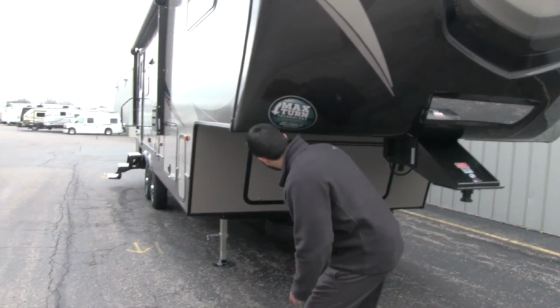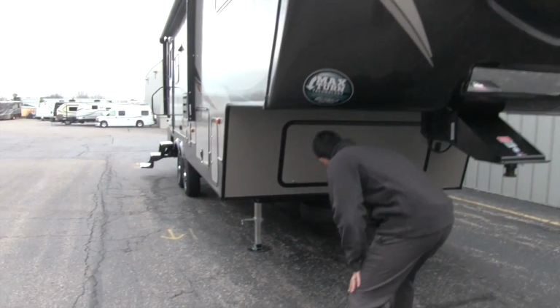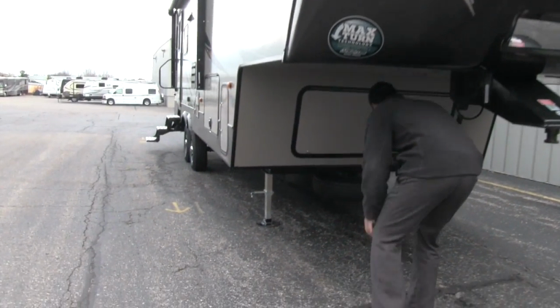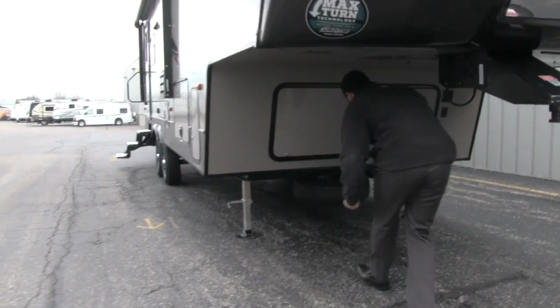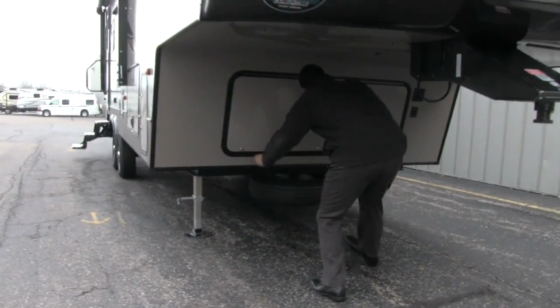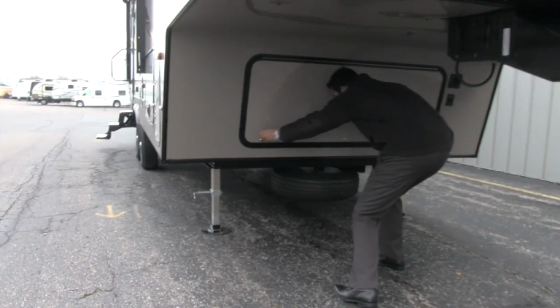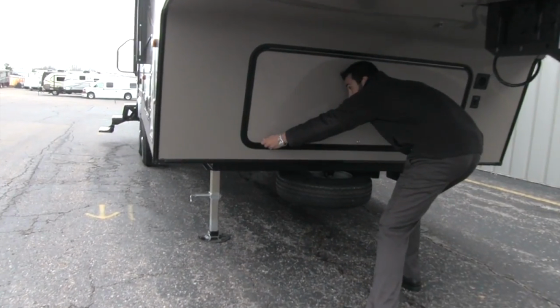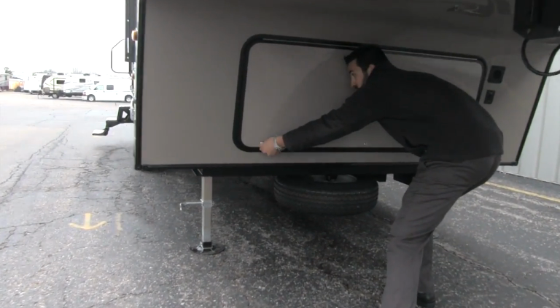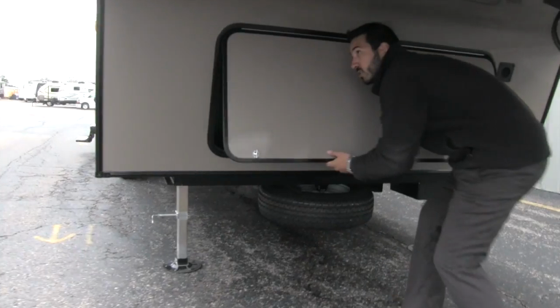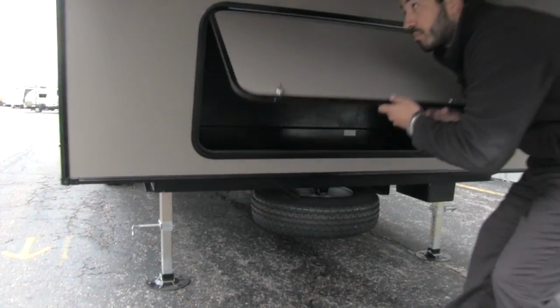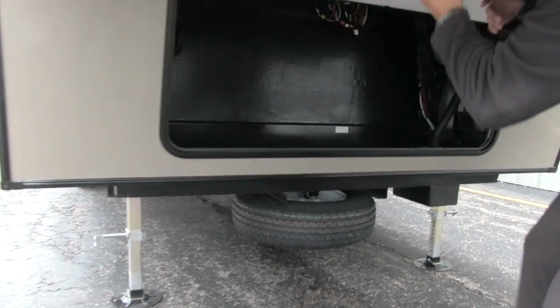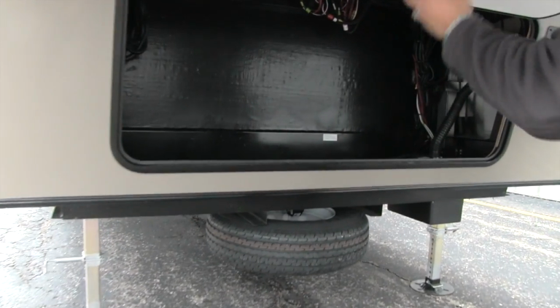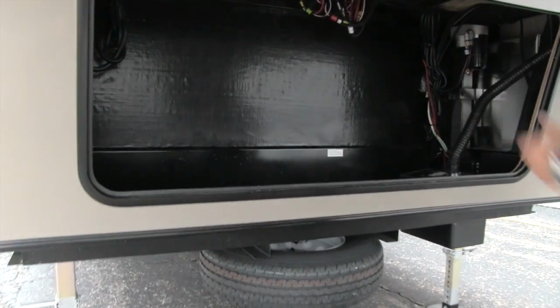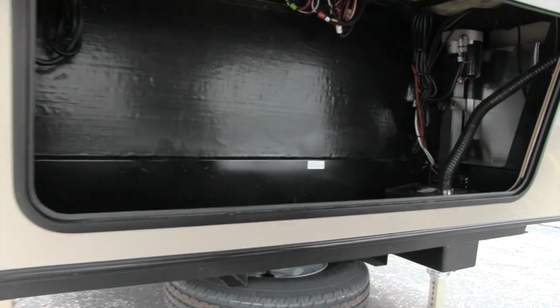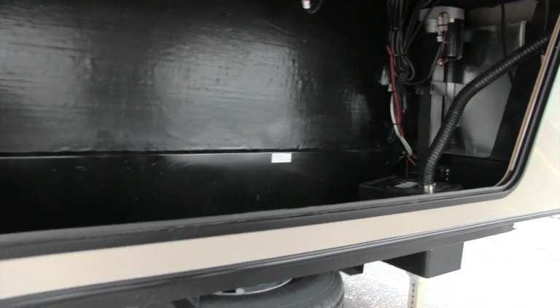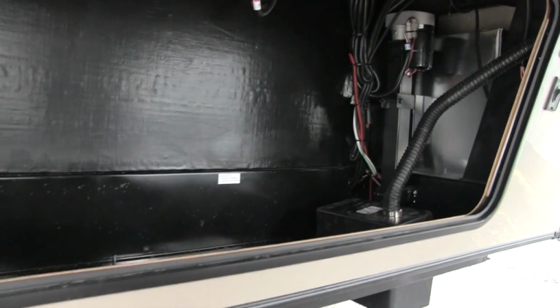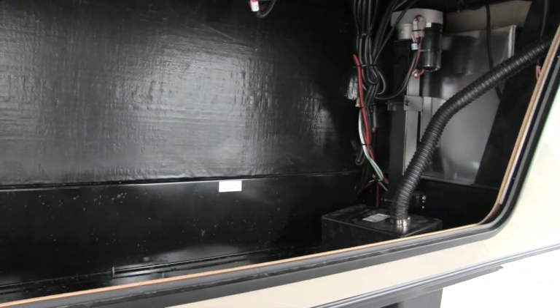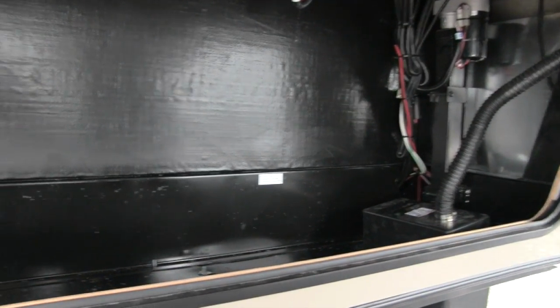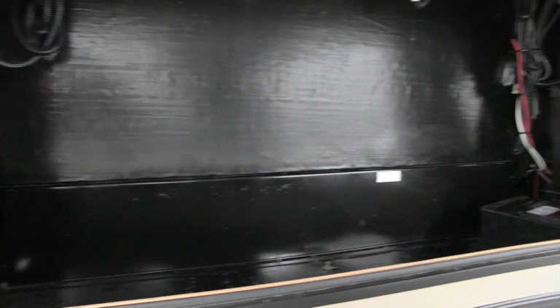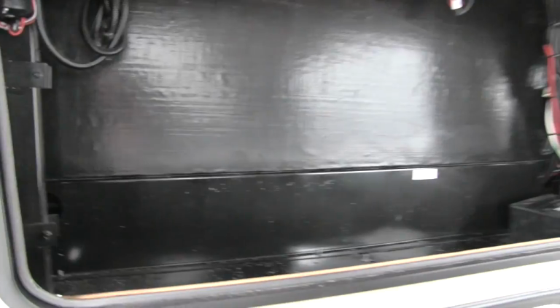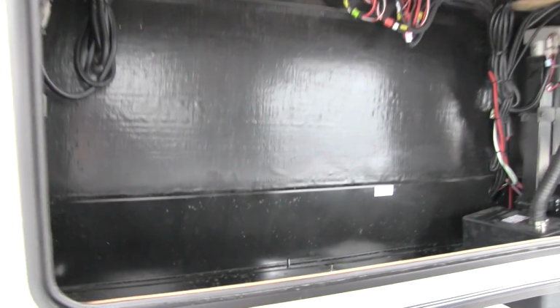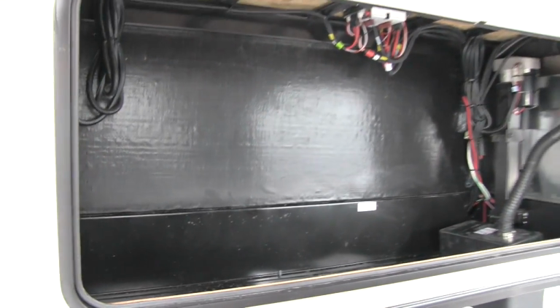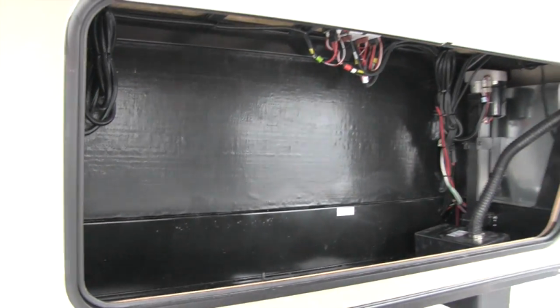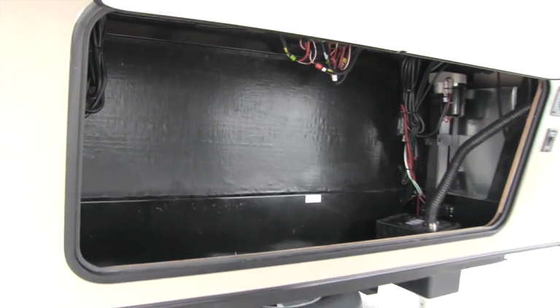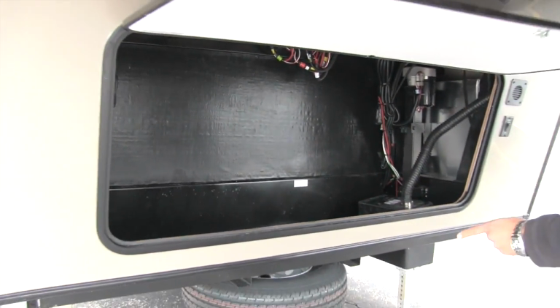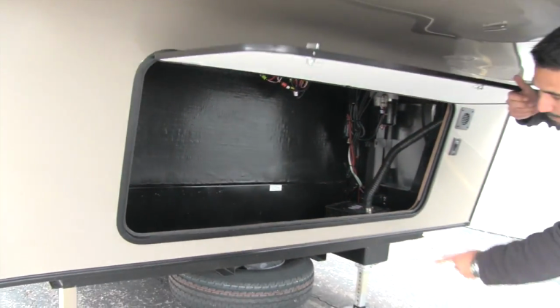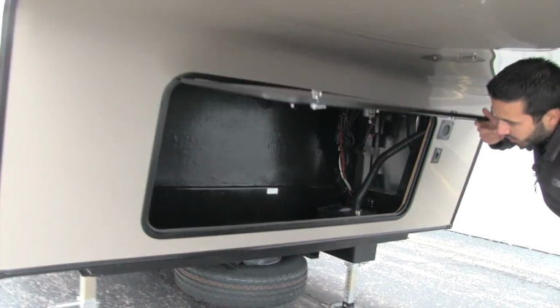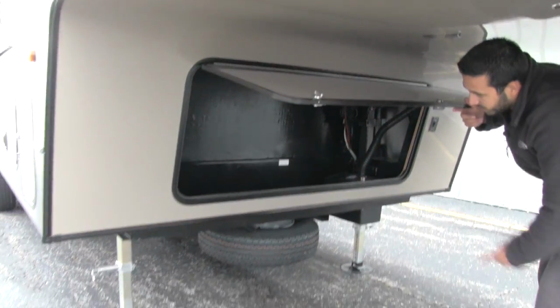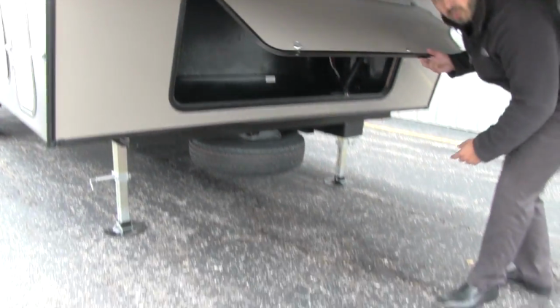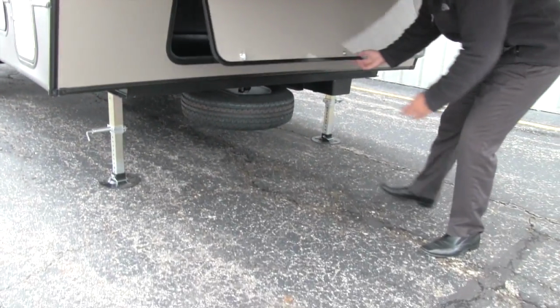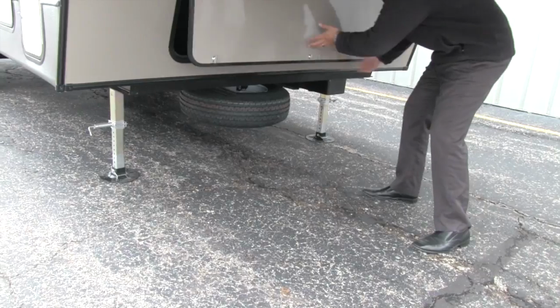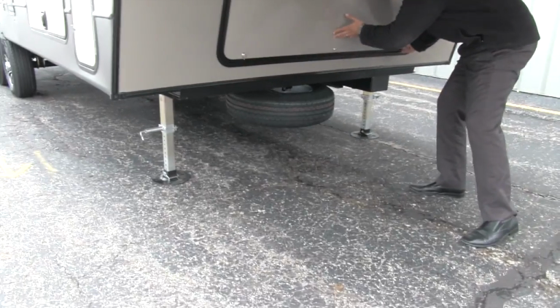Let's go ahead and head right underneath here and take a look at our storage. We get excellent front storage — nice and clean, not a lot of clutter. You'll have your battery packs off to the side, and mounted underneath is going to be your spare tire.